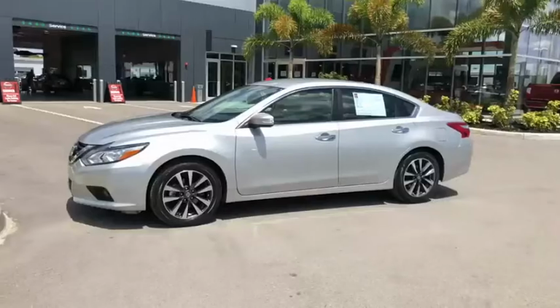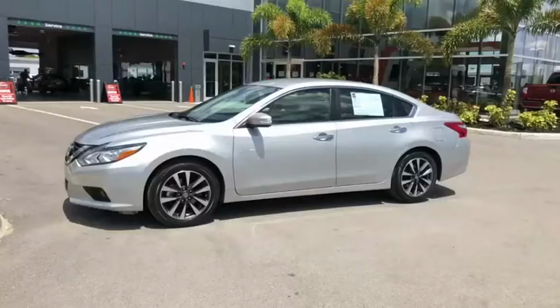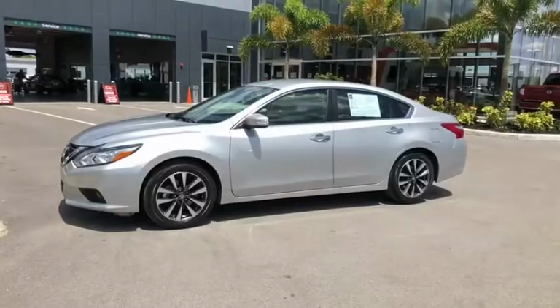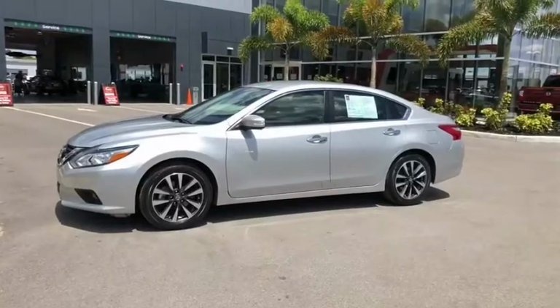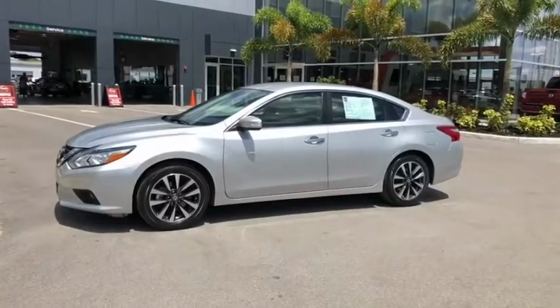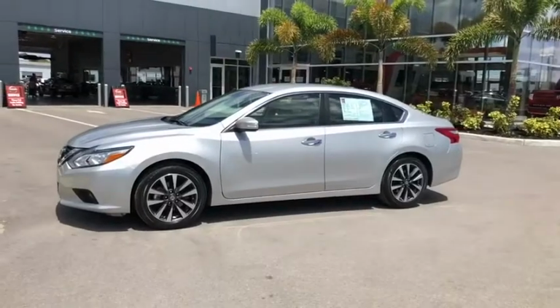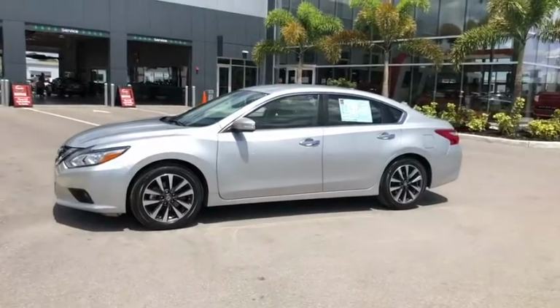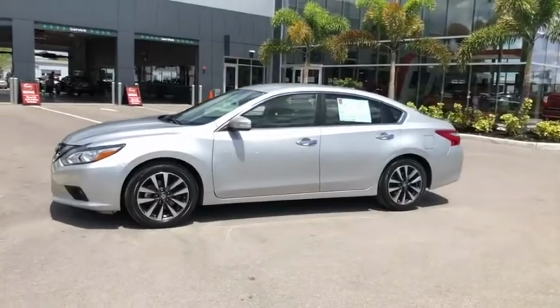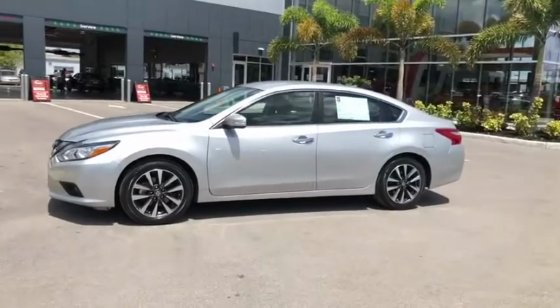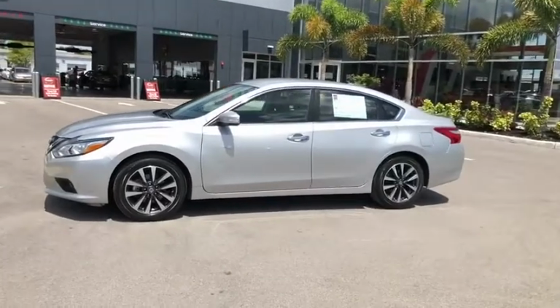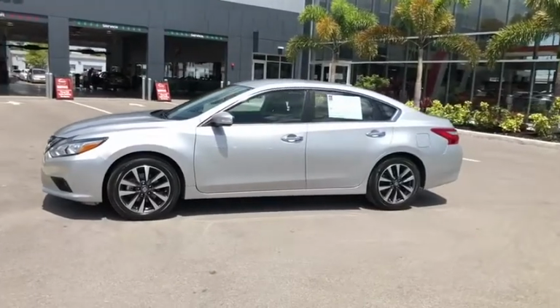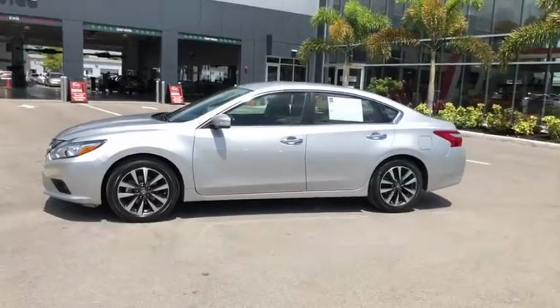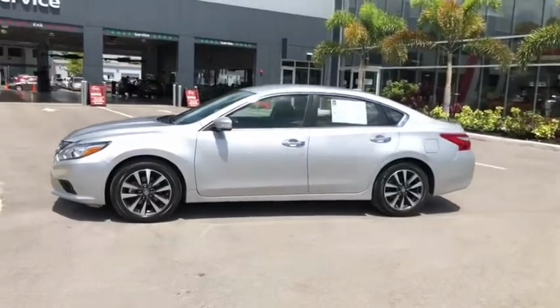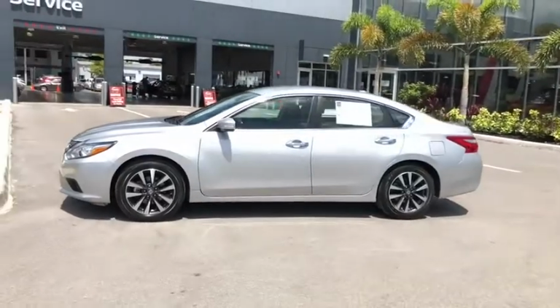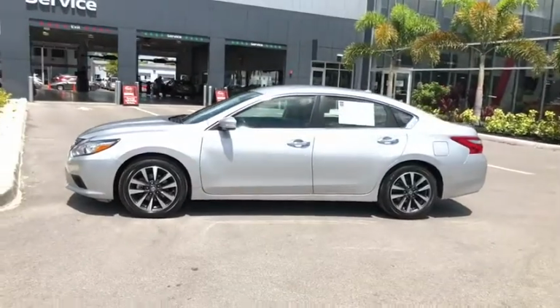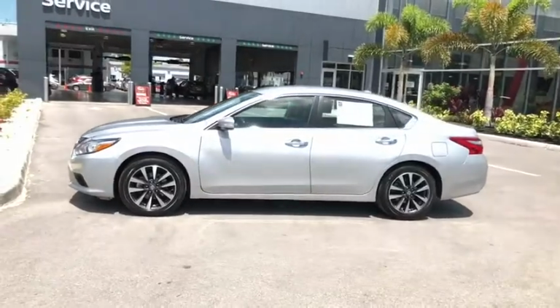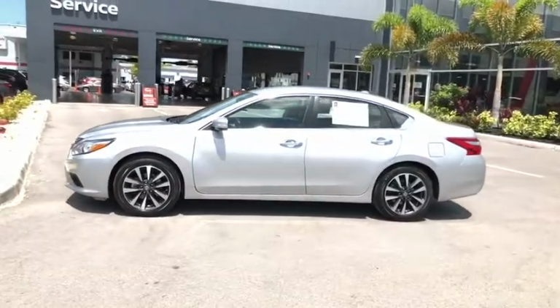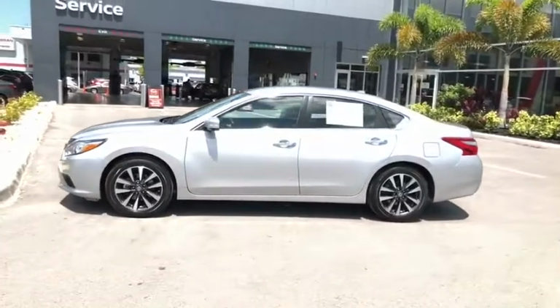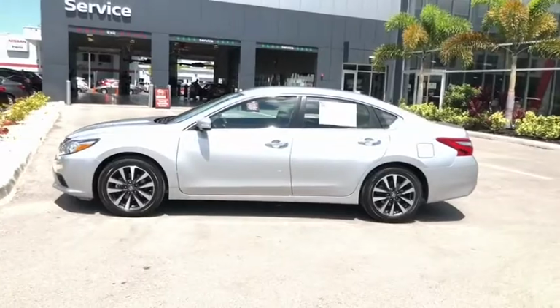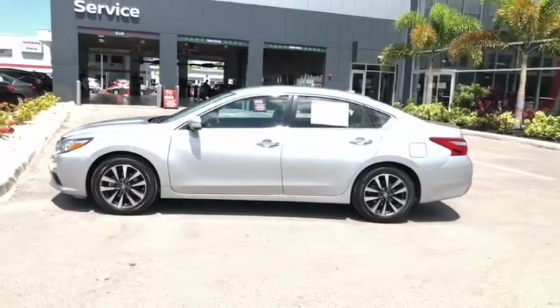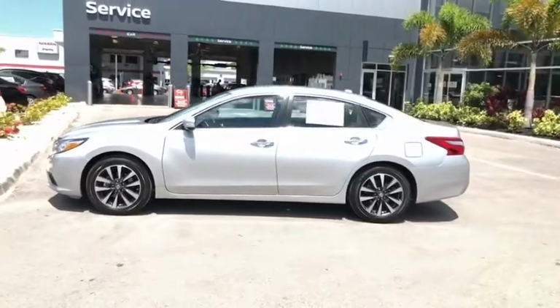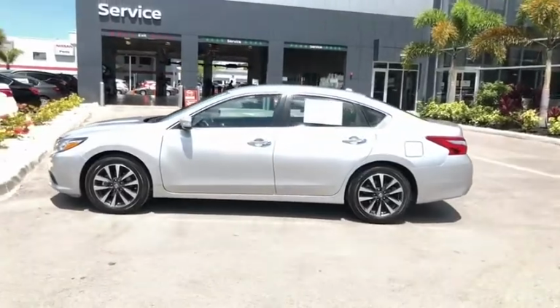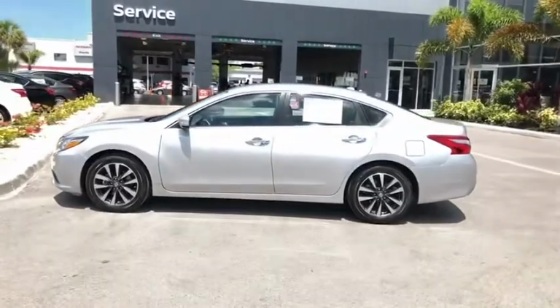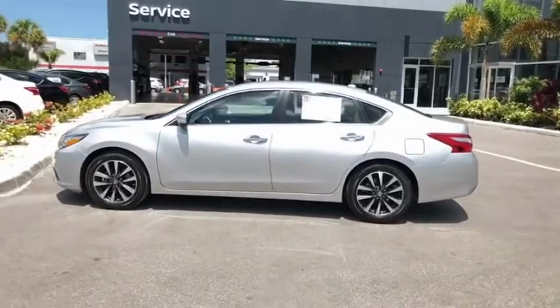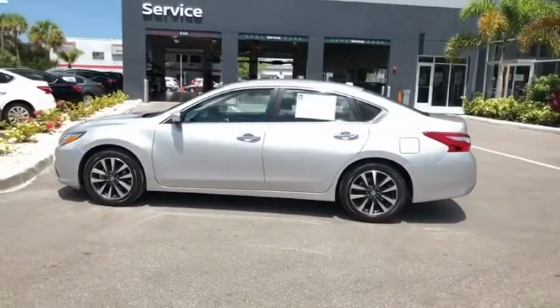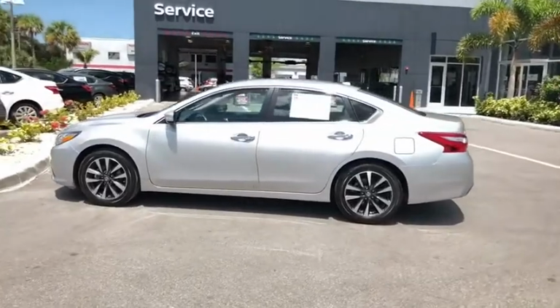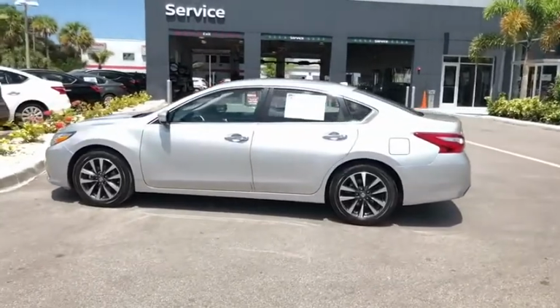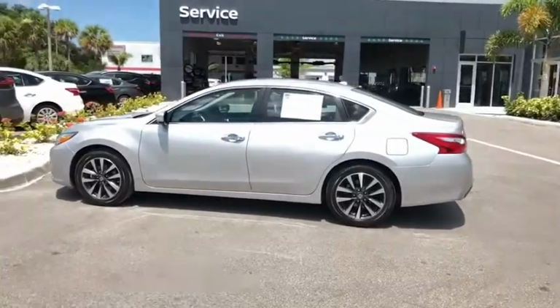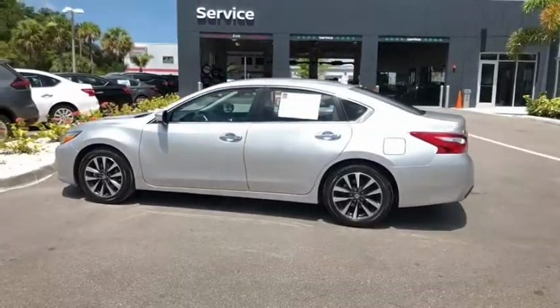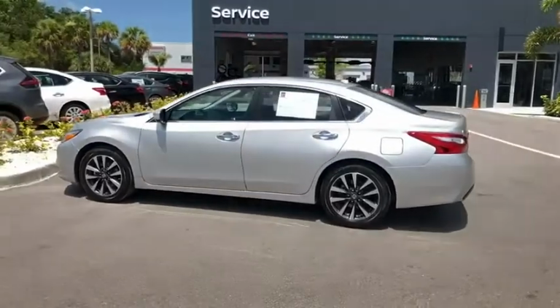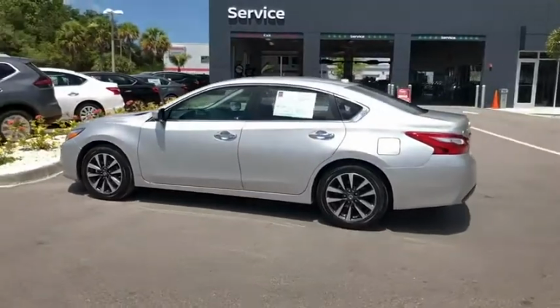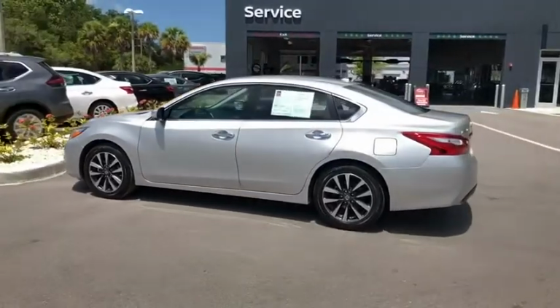The 2017 Altima. The Nissan Altima offers advanced features to make life easier, including push-button ignition, which comes standard.